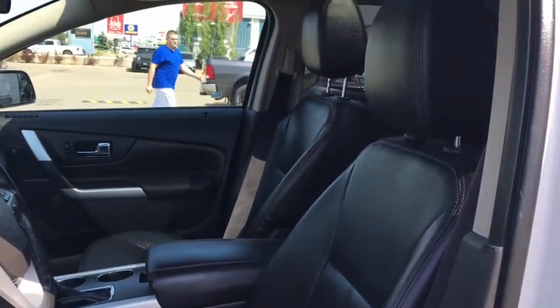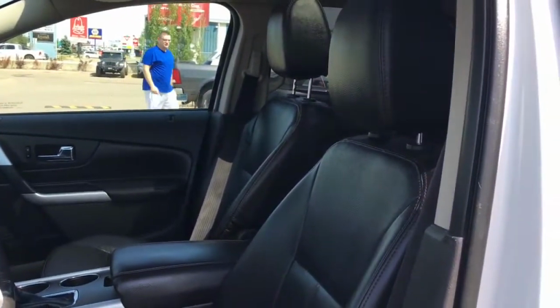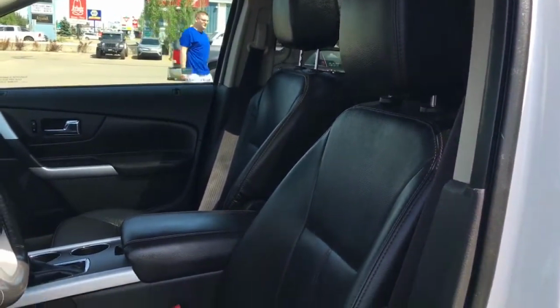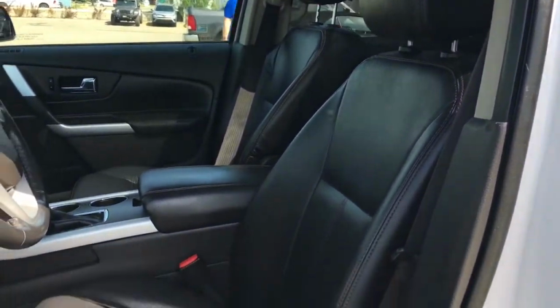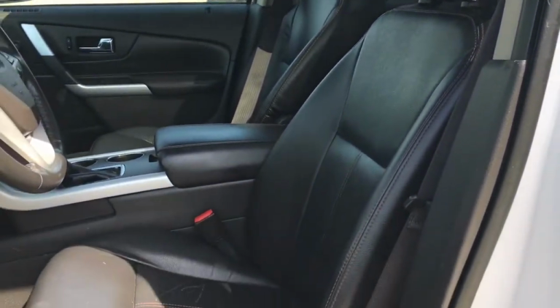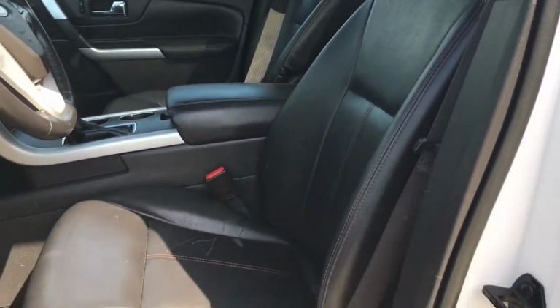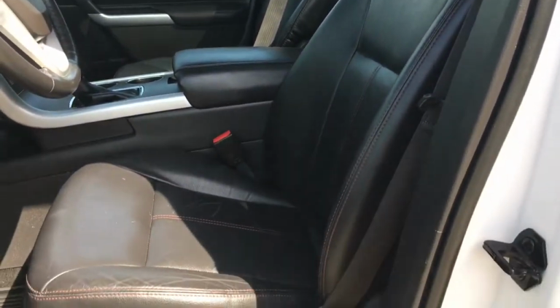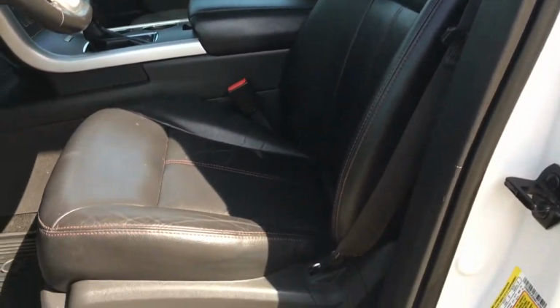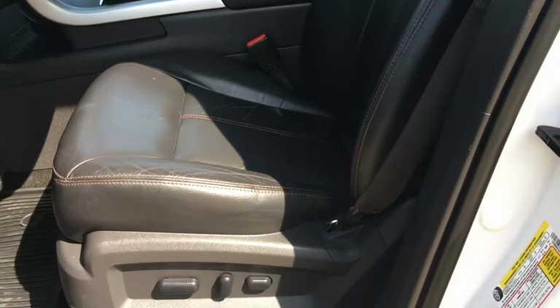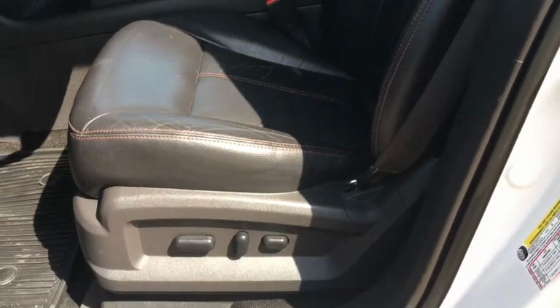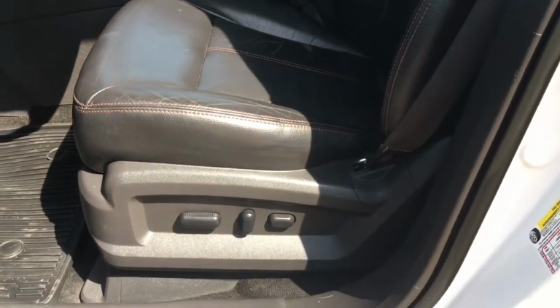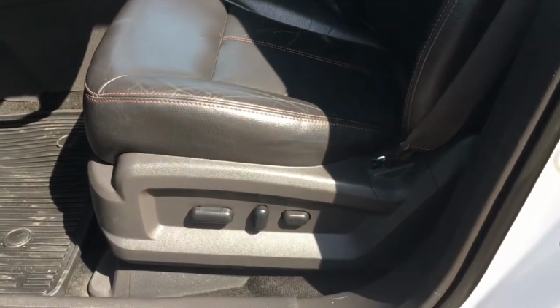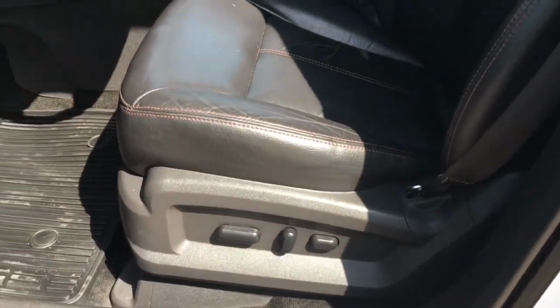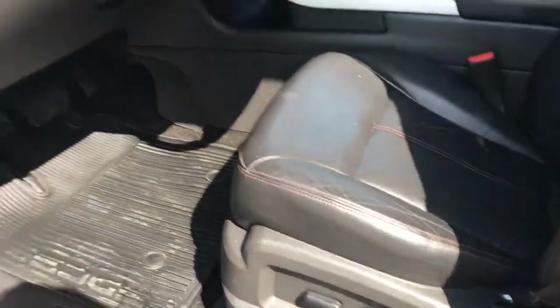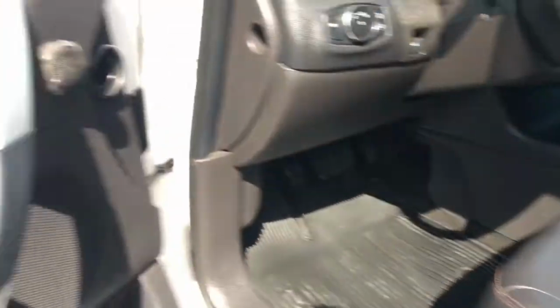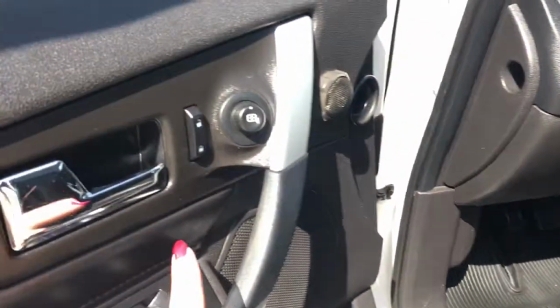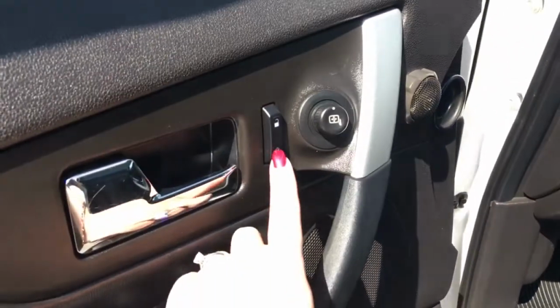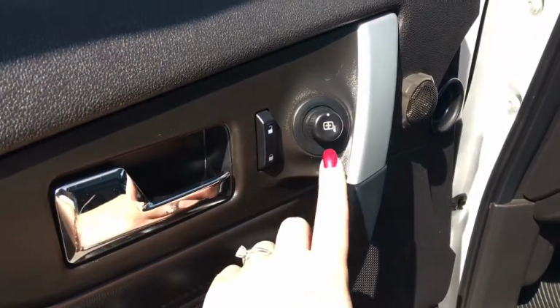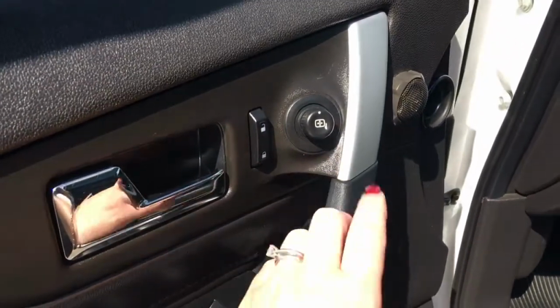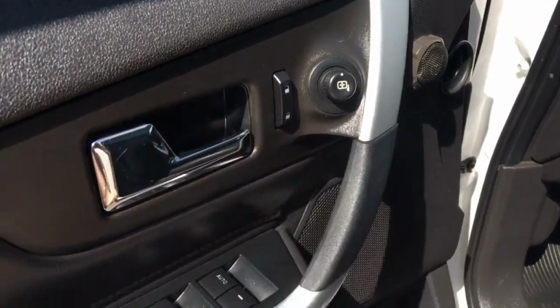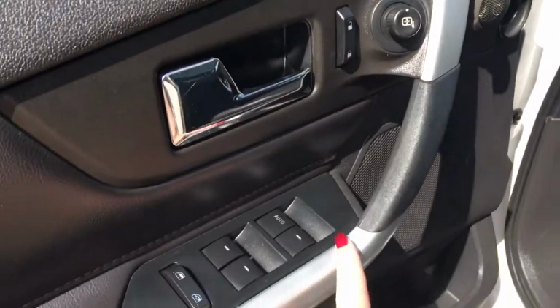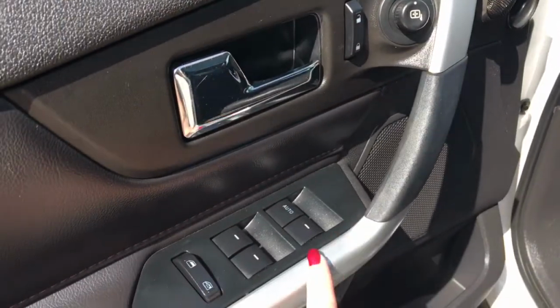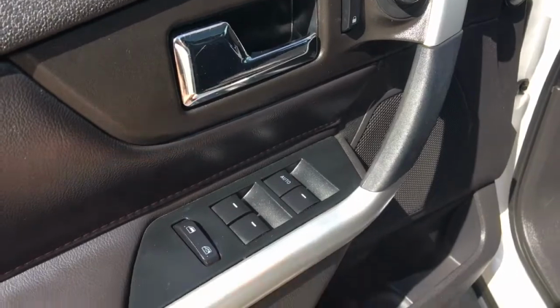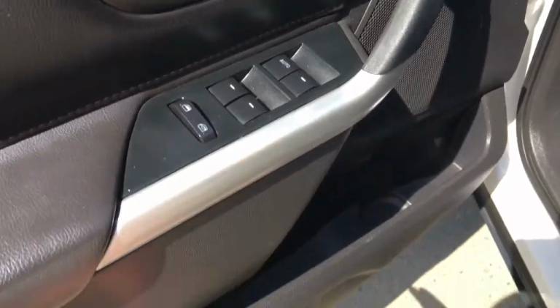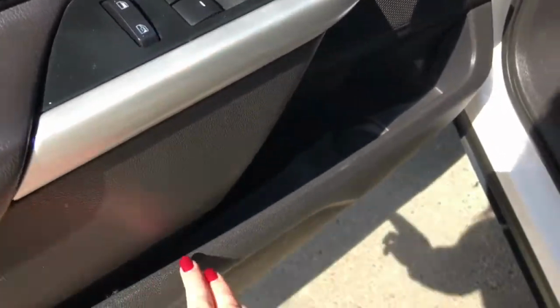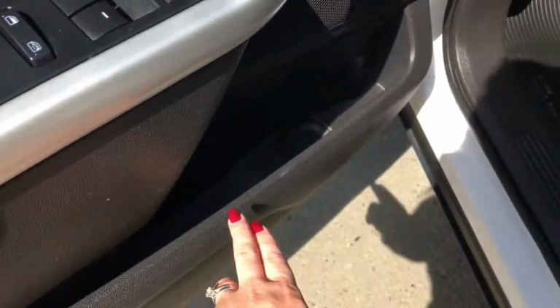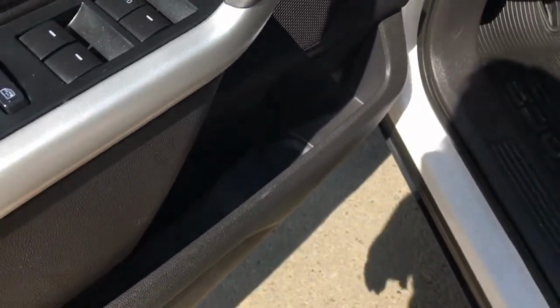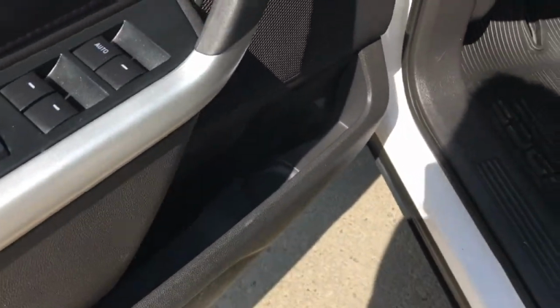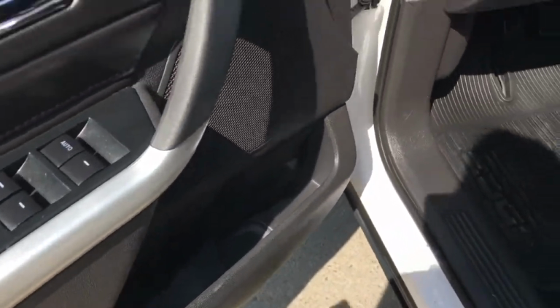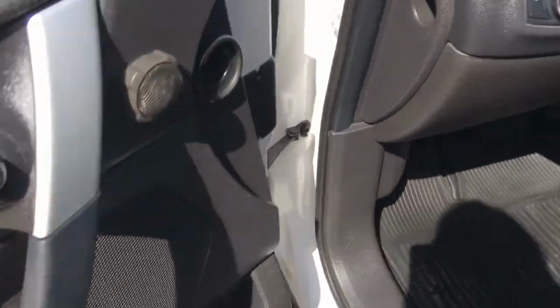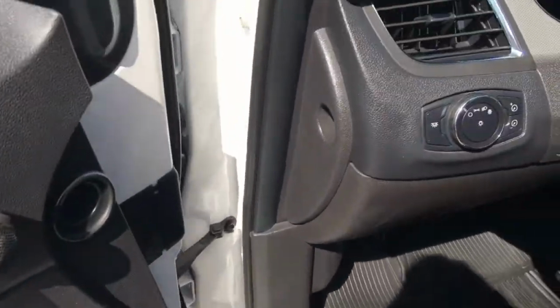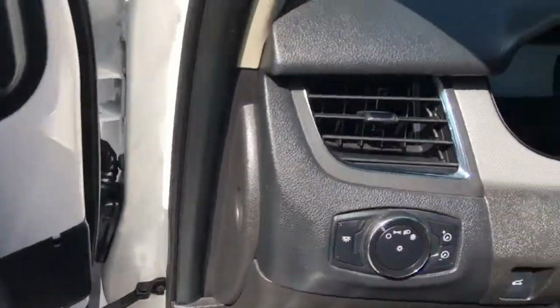We have this gorgeous black leather seating. The driver's seat is powered. Located inside the door here, you have your power locks, adjustable mirrors, and power windows. Big compartment at the bottom of your cup holder. Let me just hop on in.